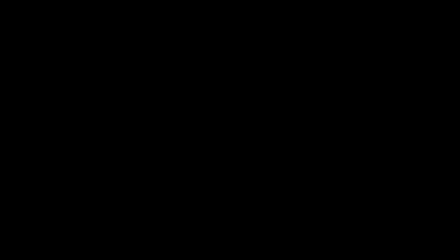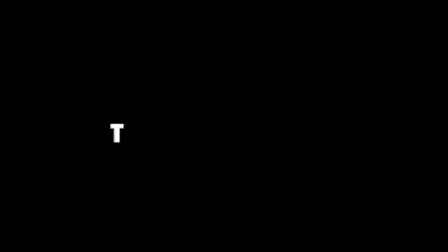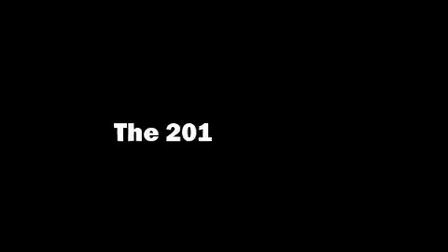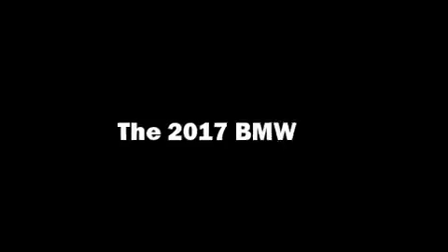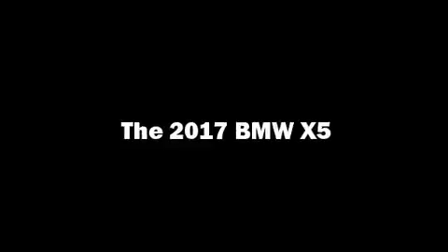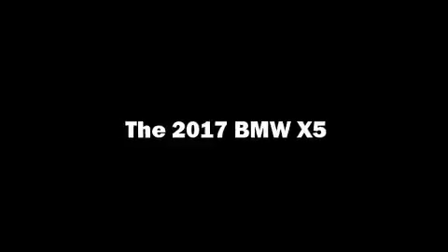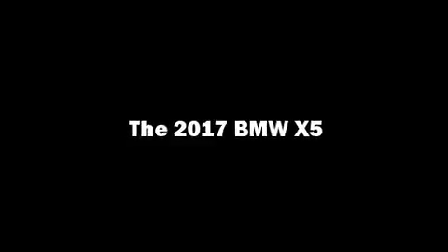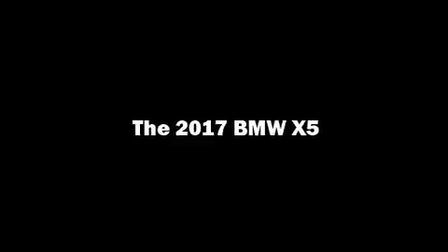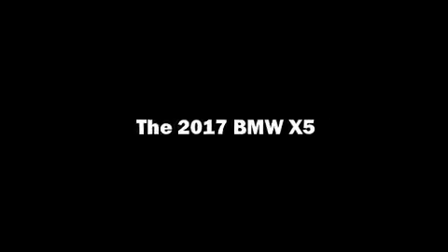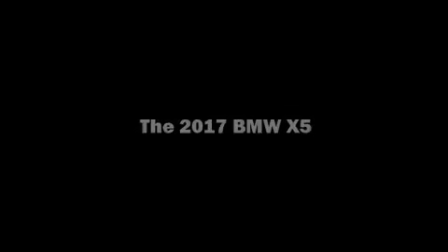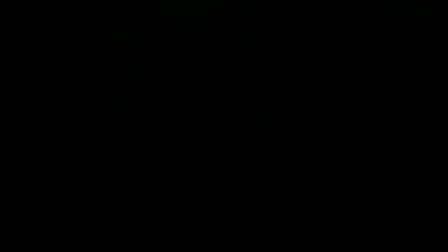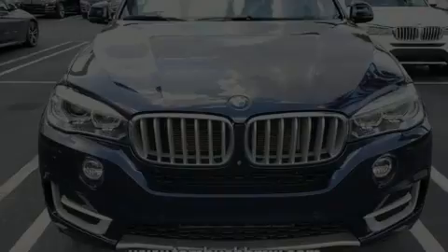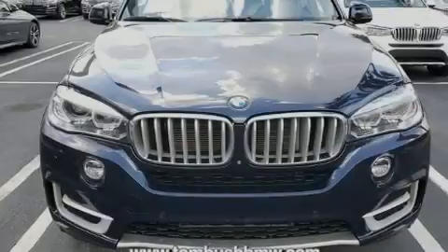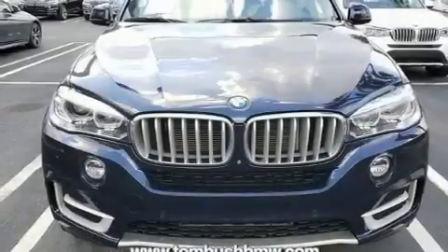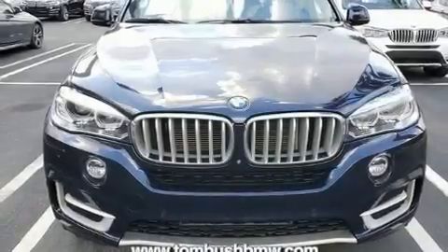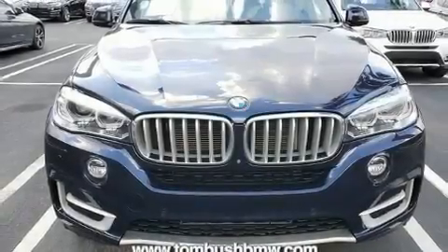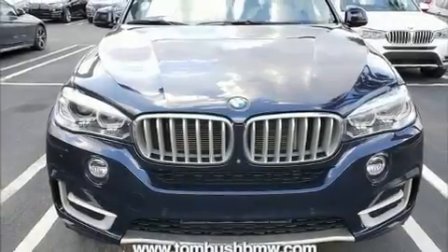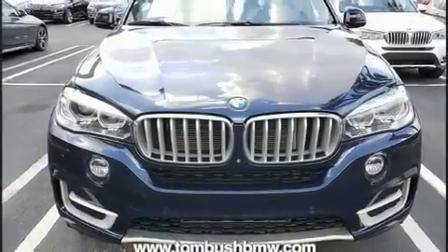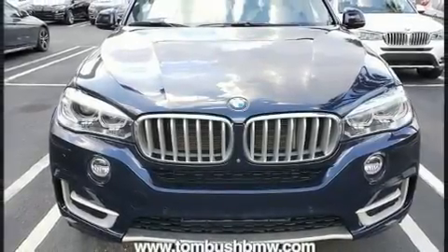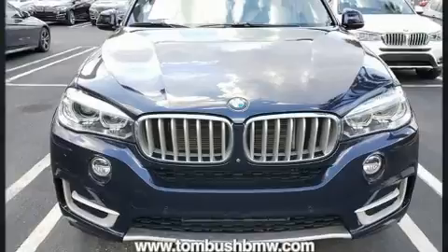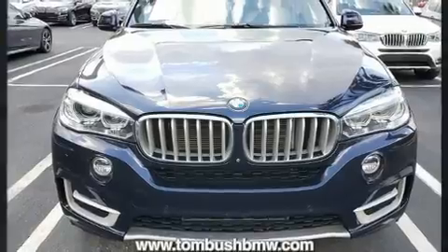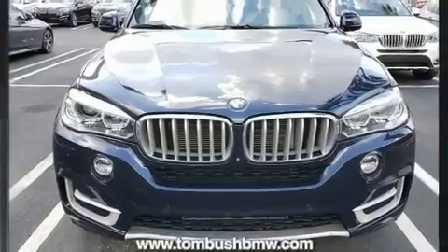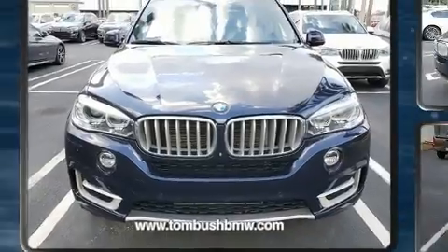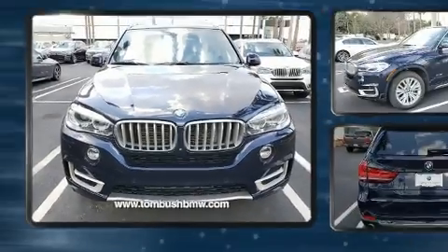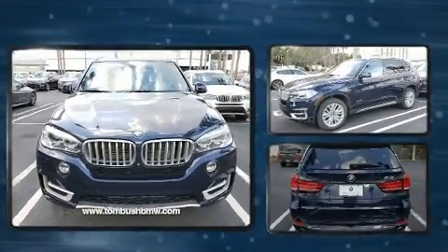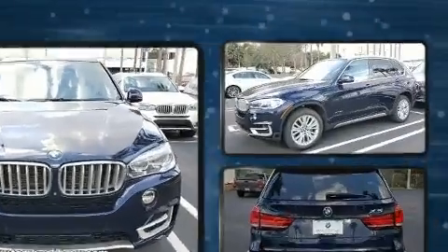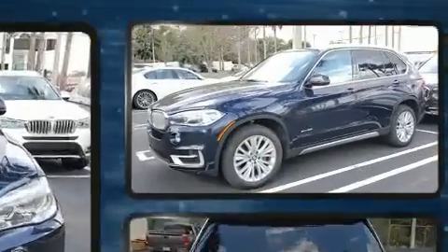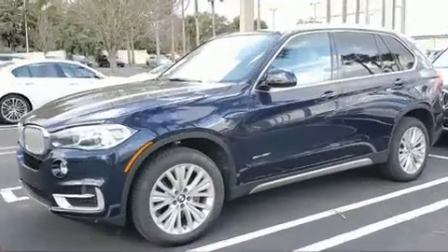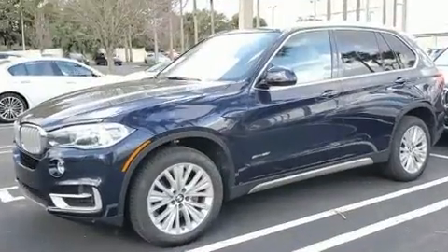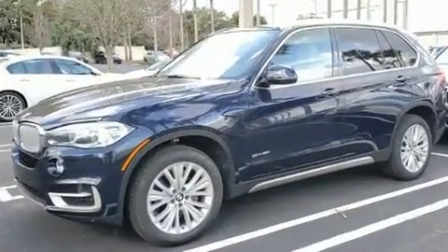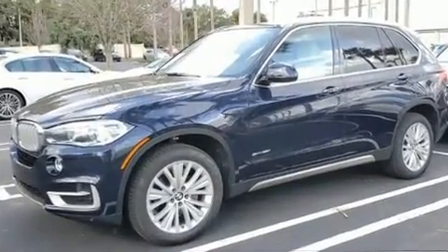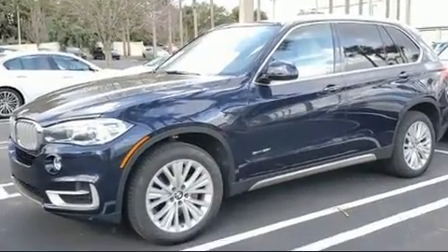Introducing the 2017 BMW X5. It features an automatic transmission, rear wheel drive, and a three-liter six-cylinder engine.